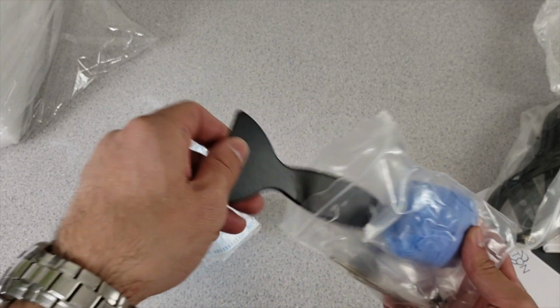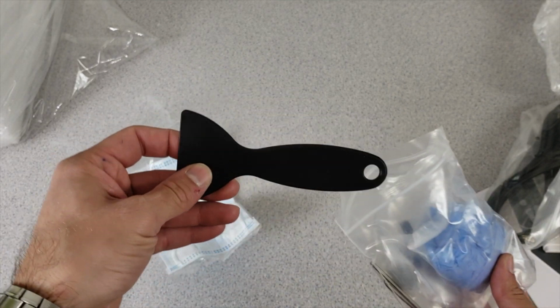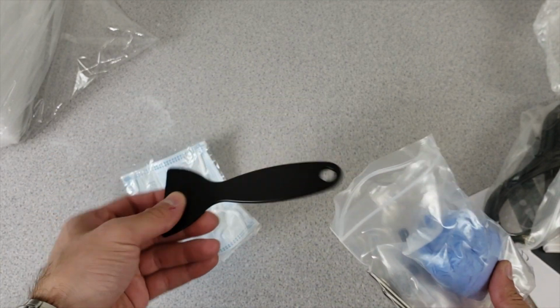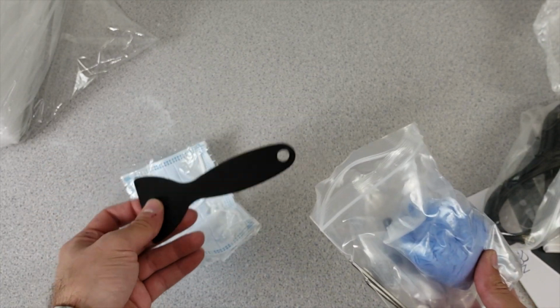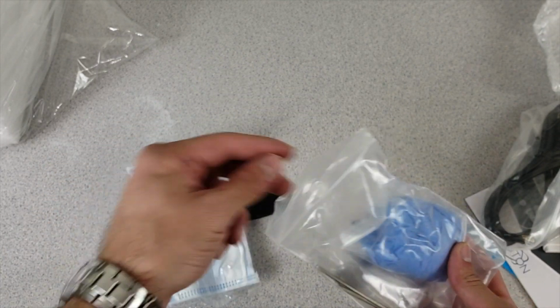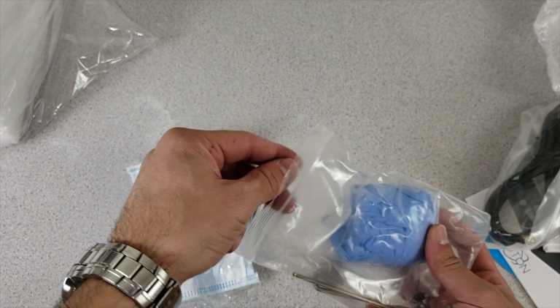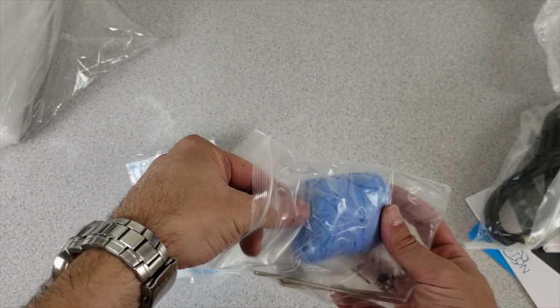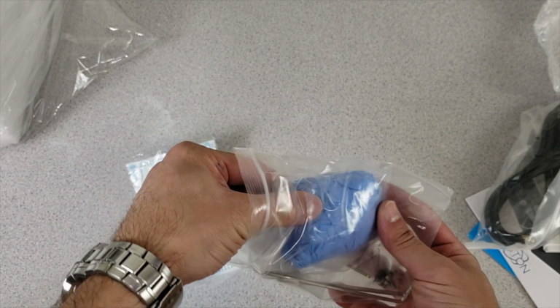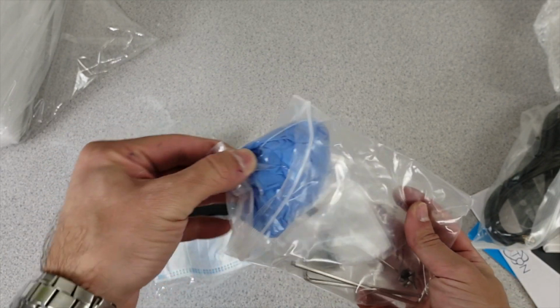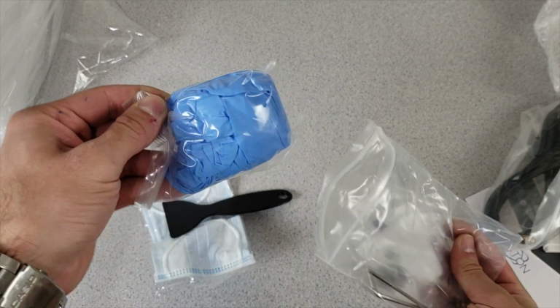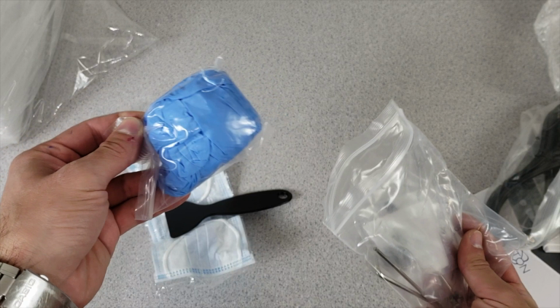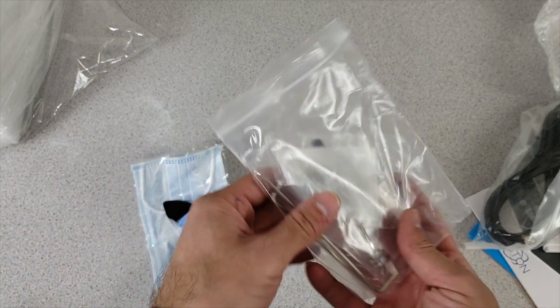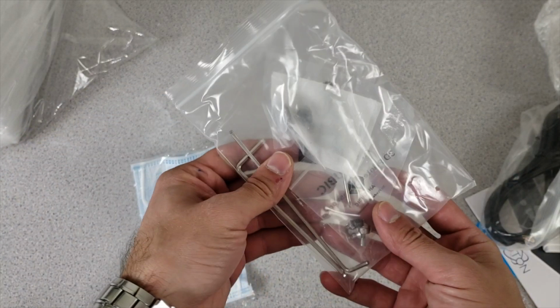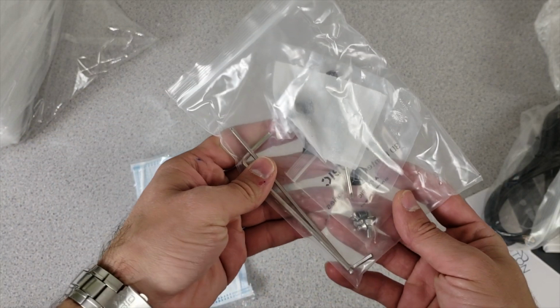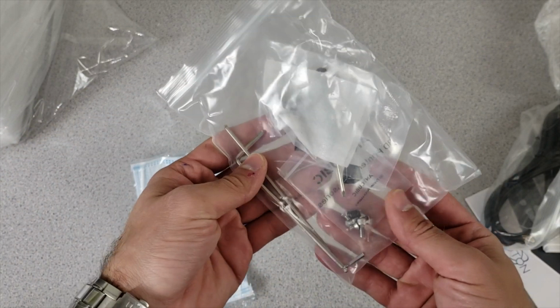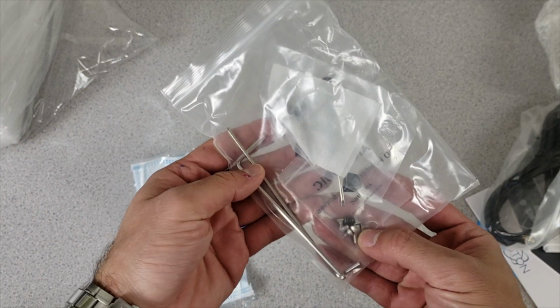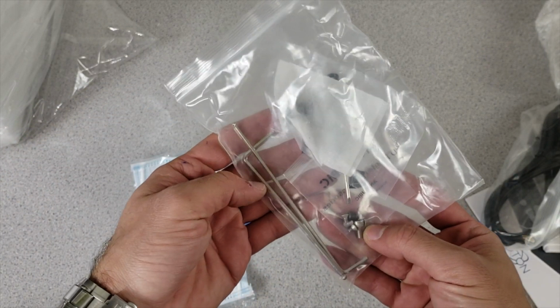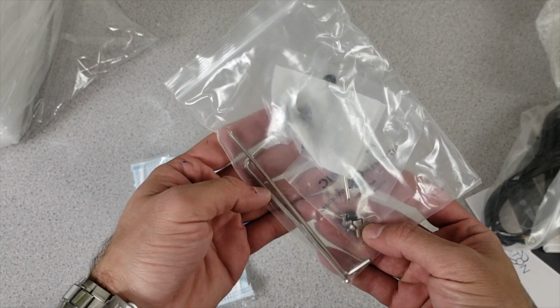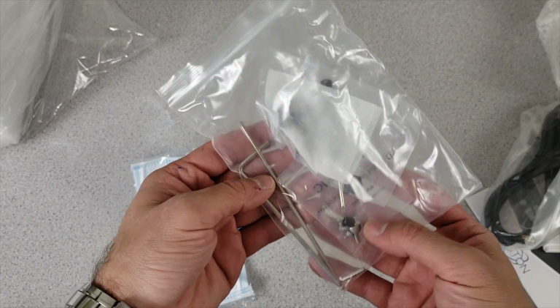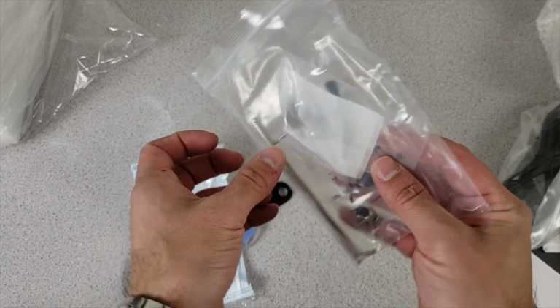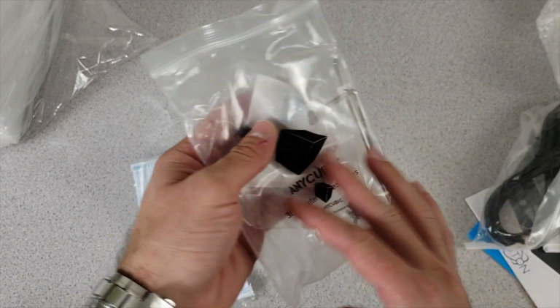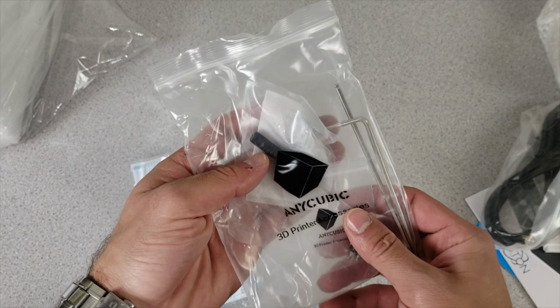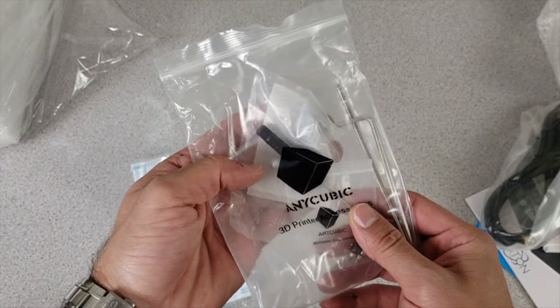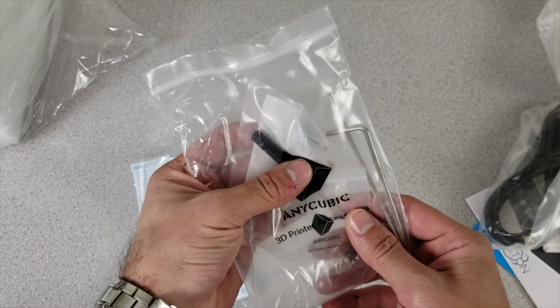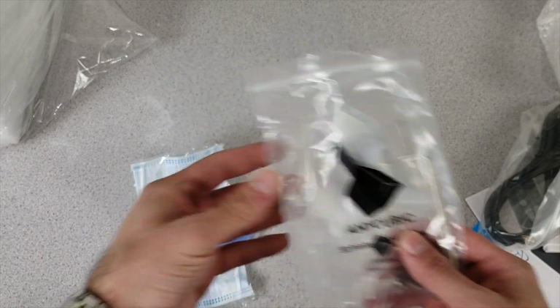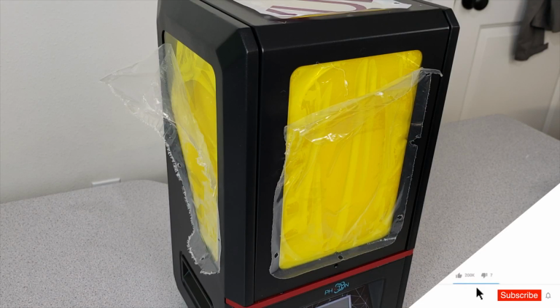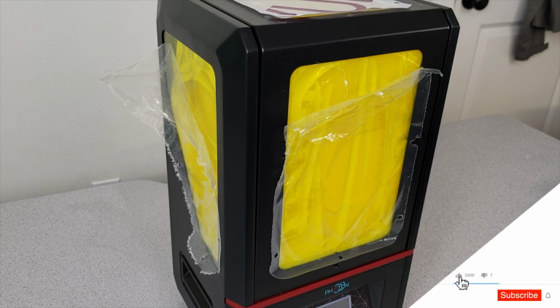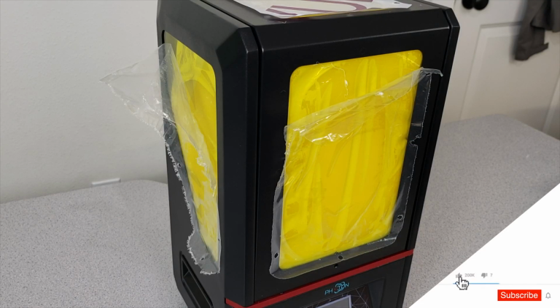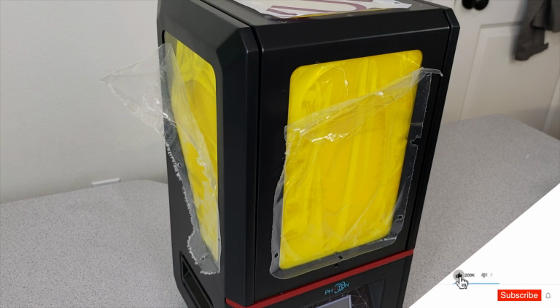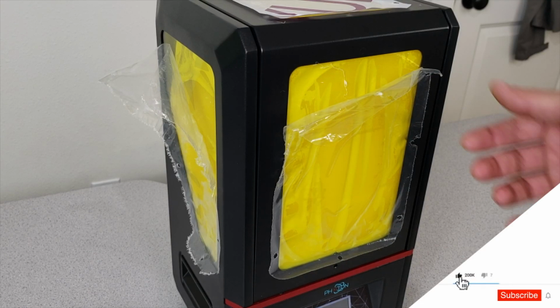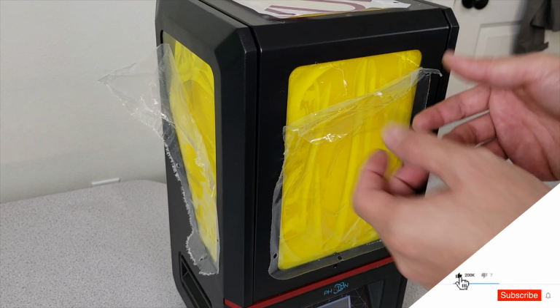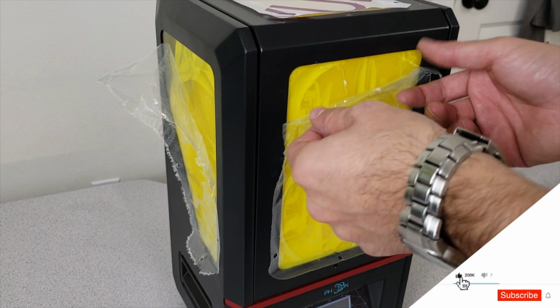We have a spatula, a plastic spatula. We have gloves. And we have other things like the screws, fasteners, allen wrenches - everything is in here. I'm going to enjoy this. So satisfying.